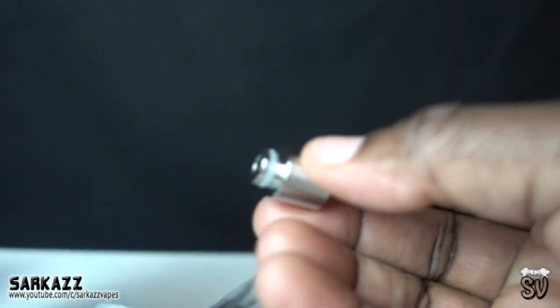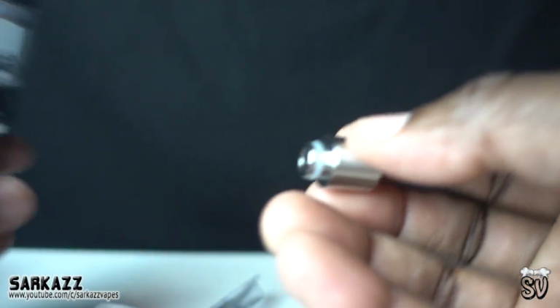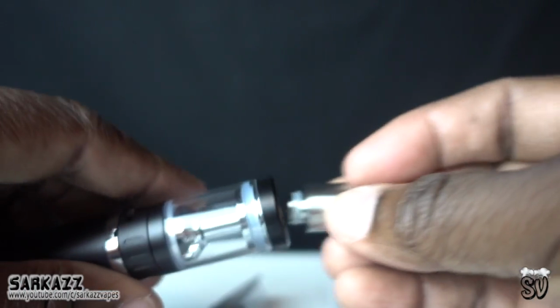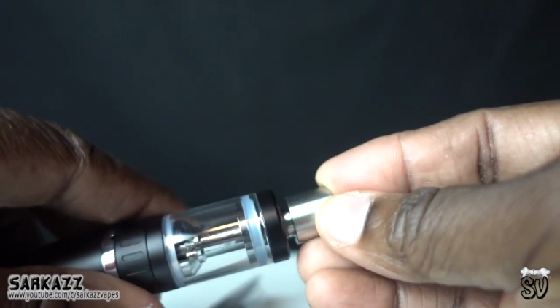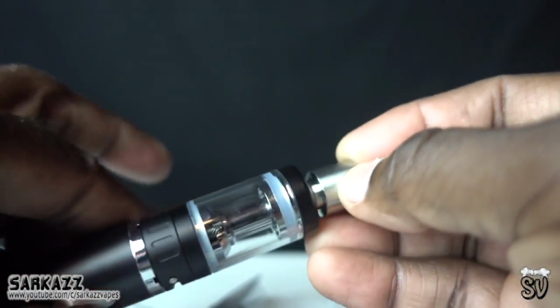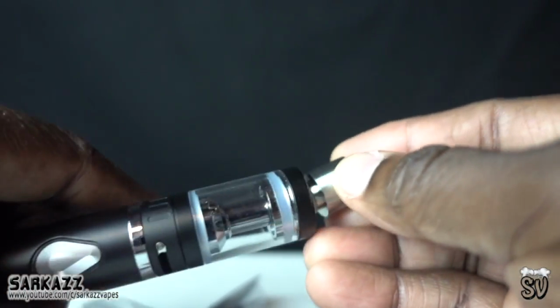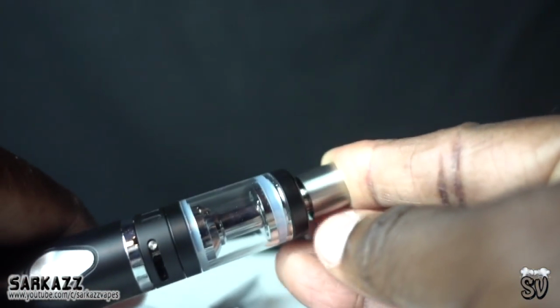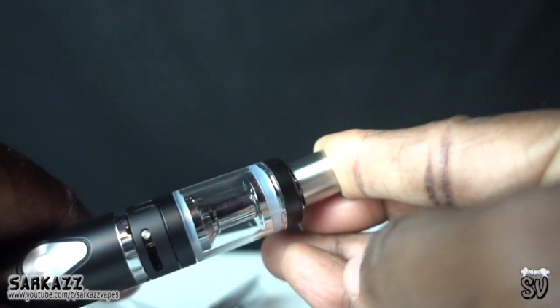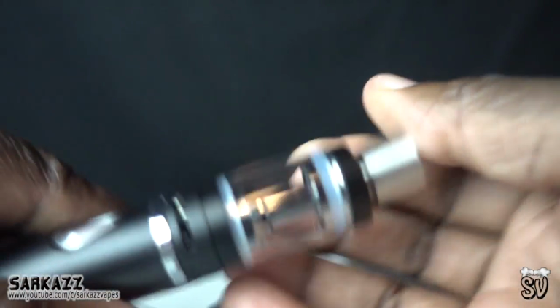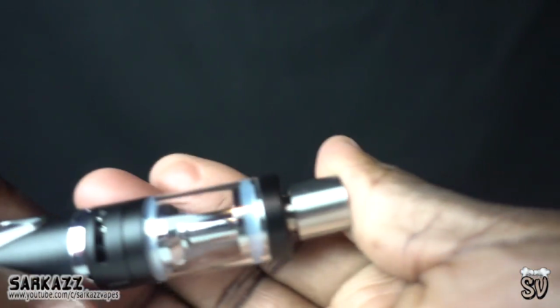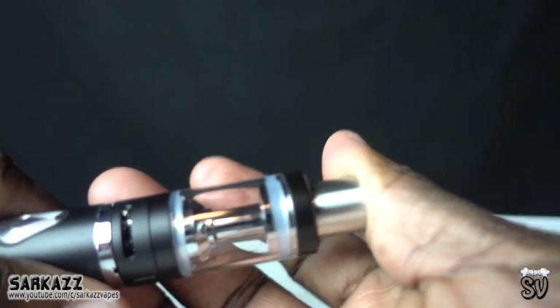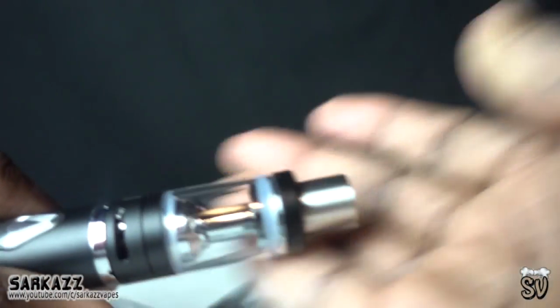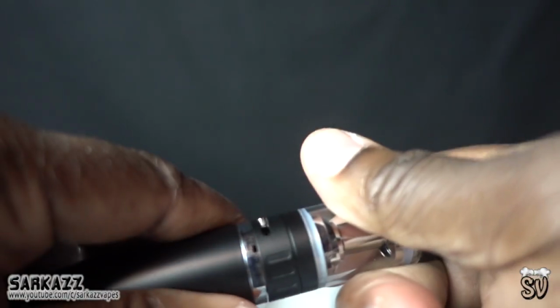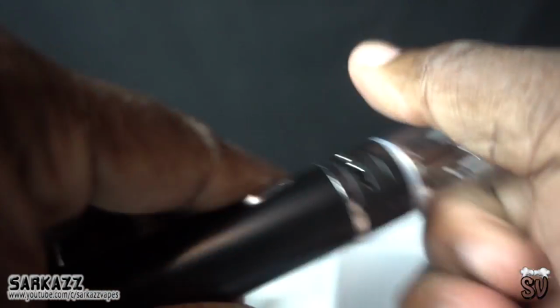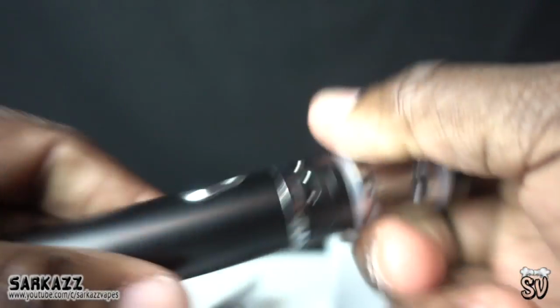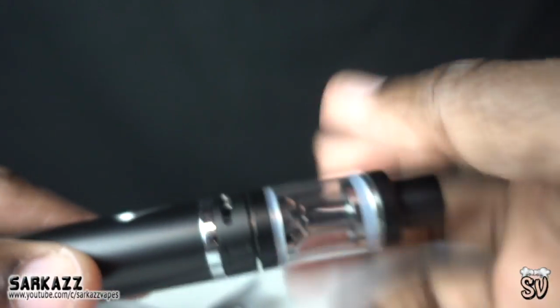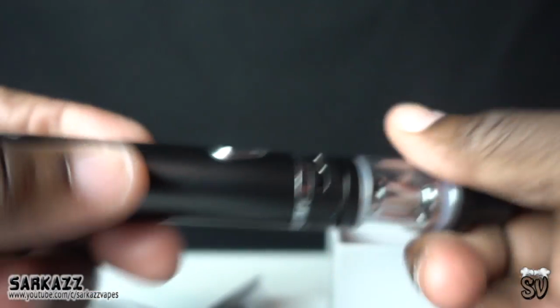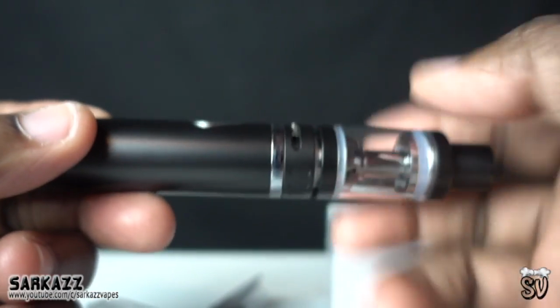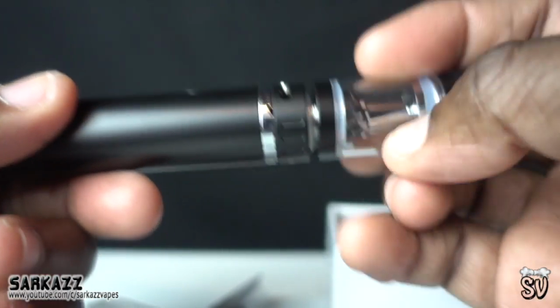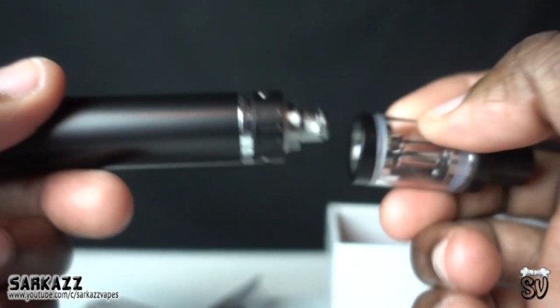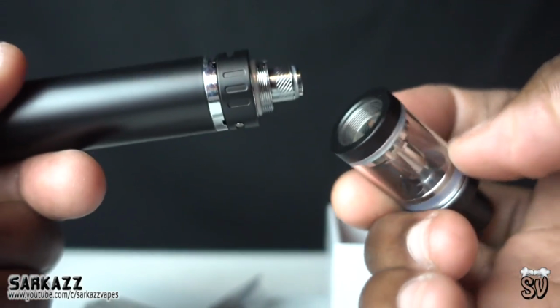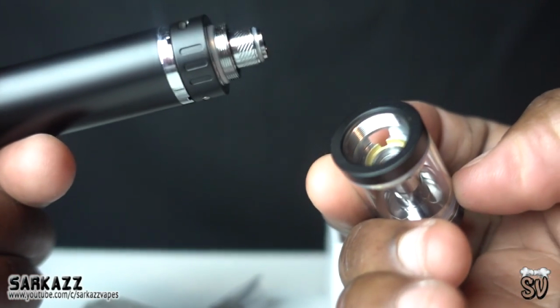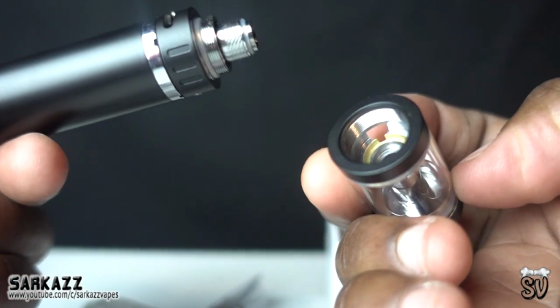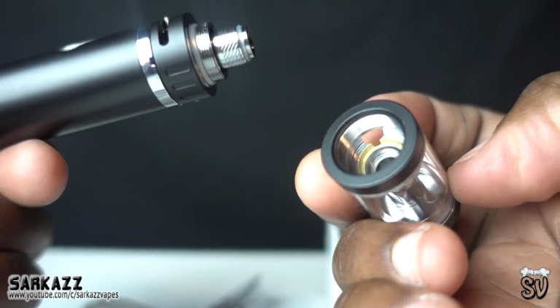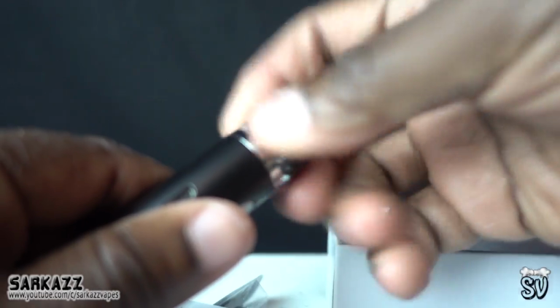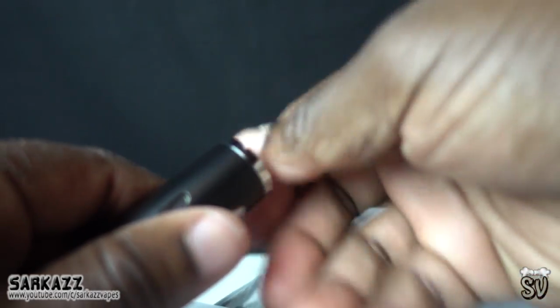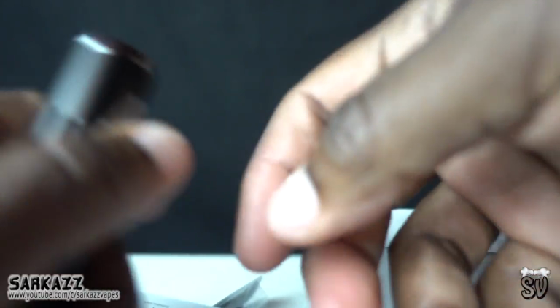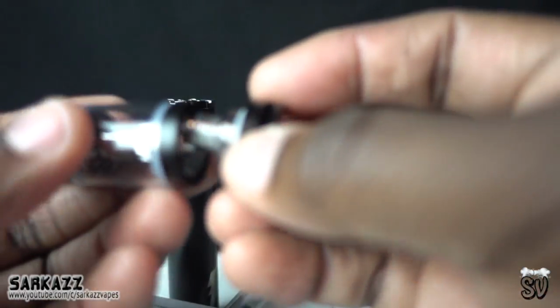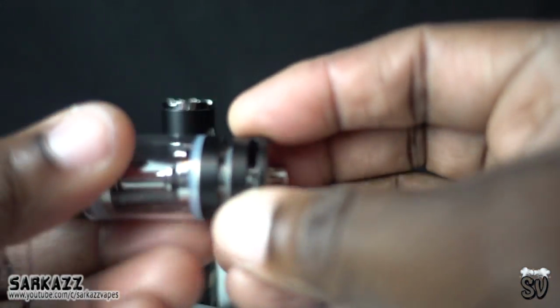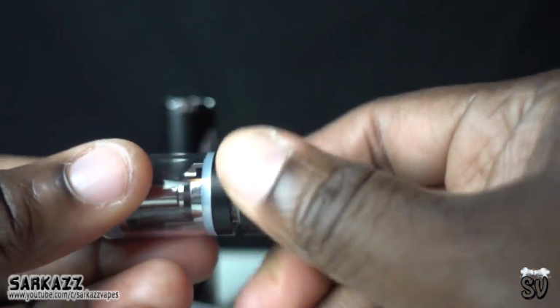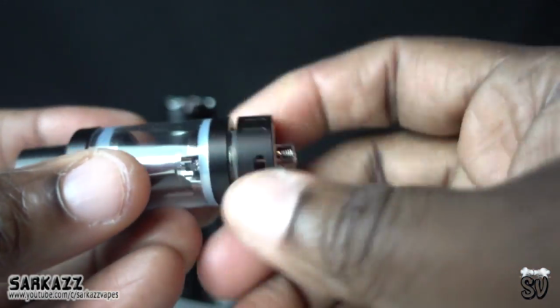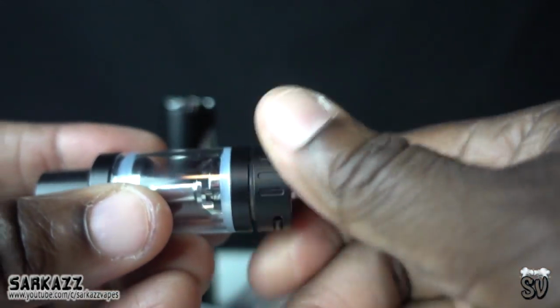That's an extra coil, another coil, and the mouthpiece — you can interchange them. I prefer the black one though. Let's take this apart and see what it's all about.